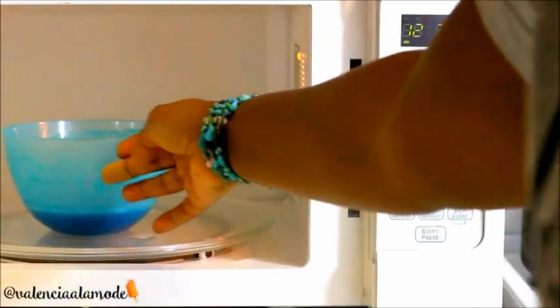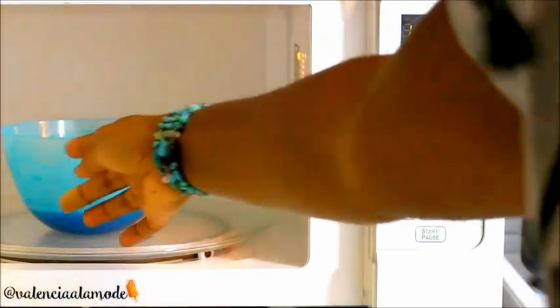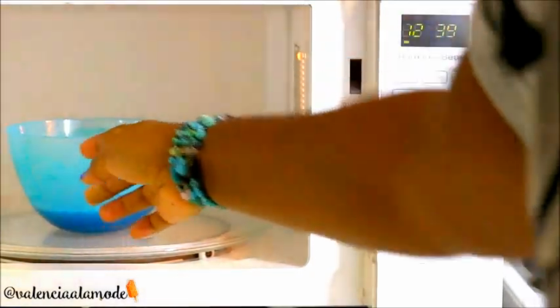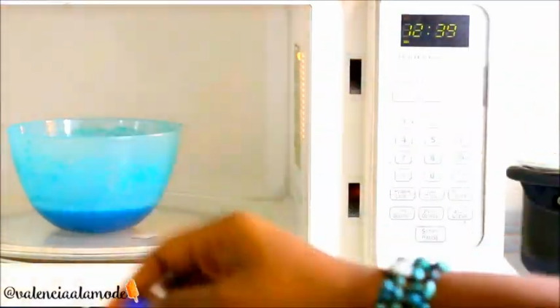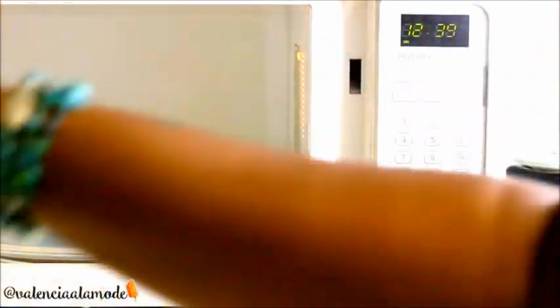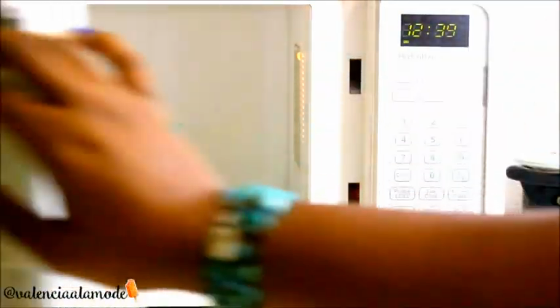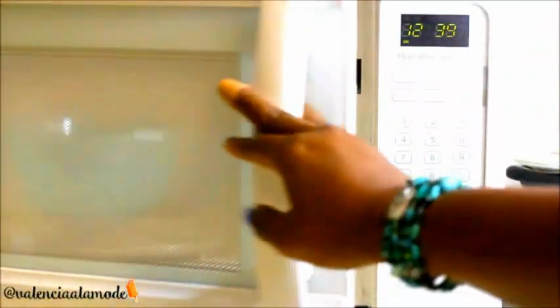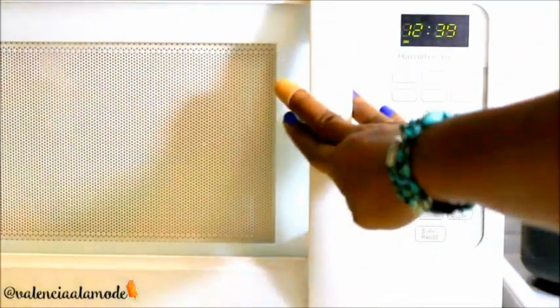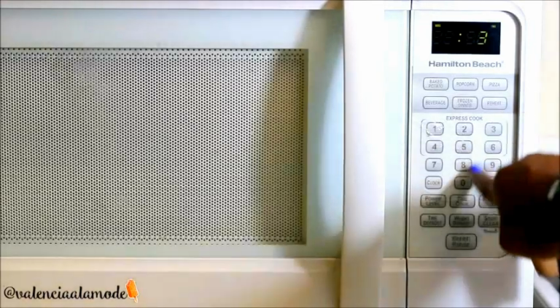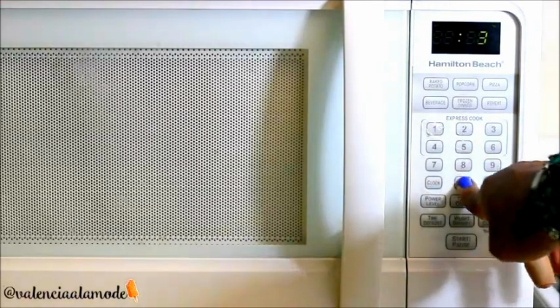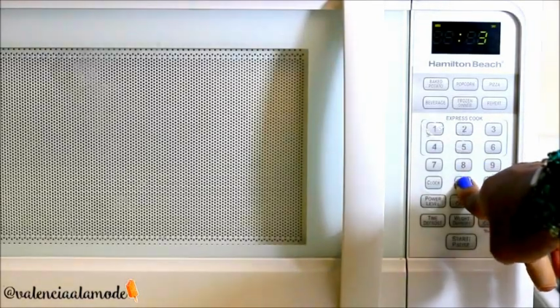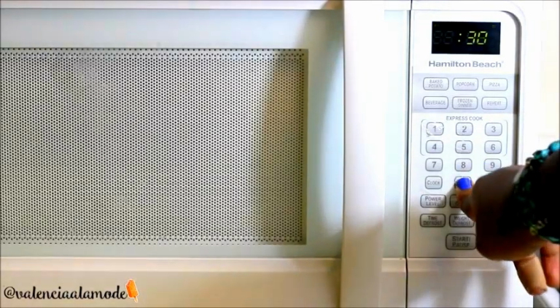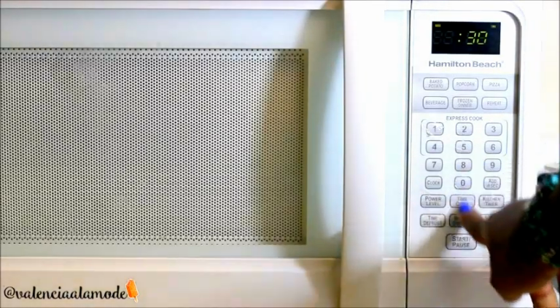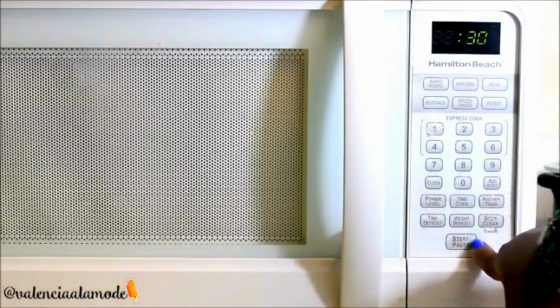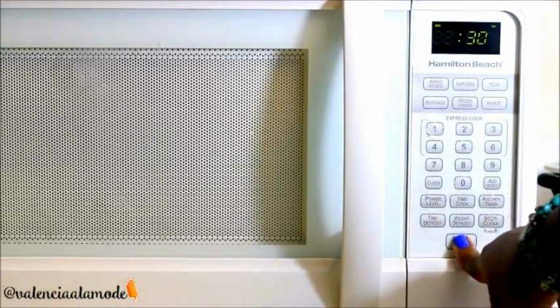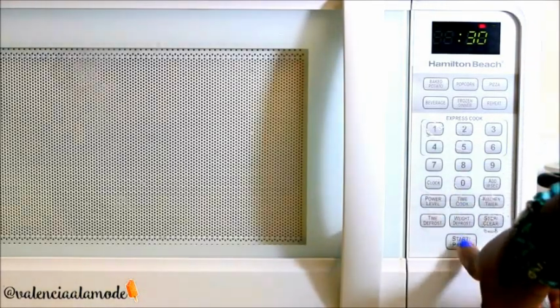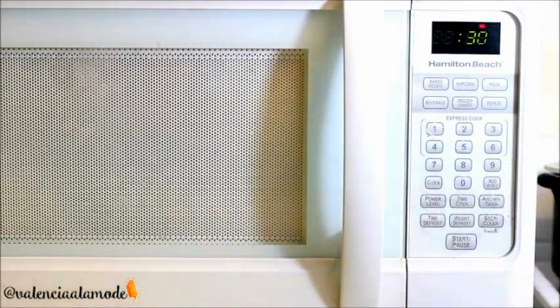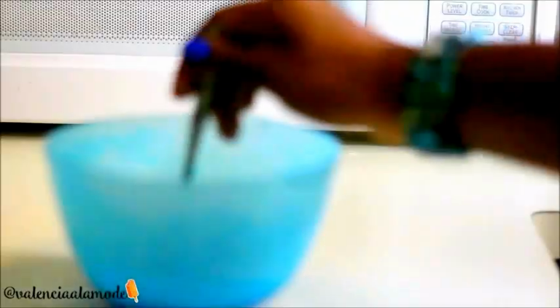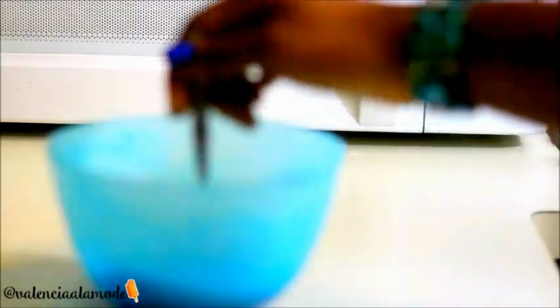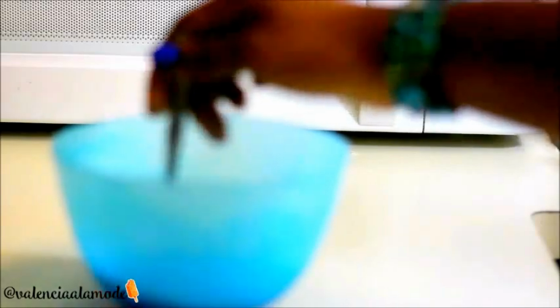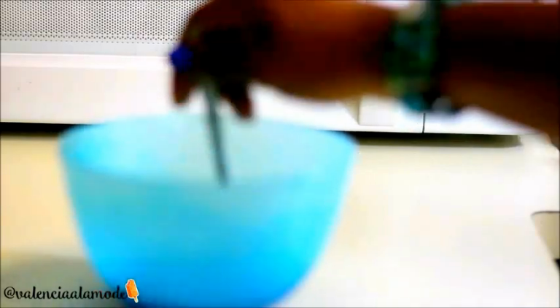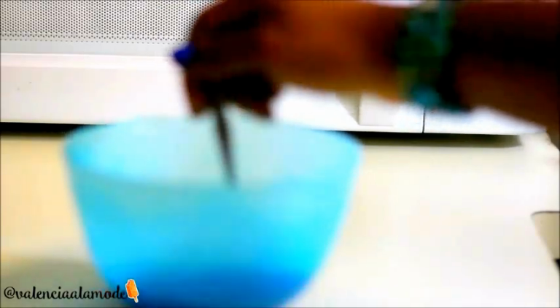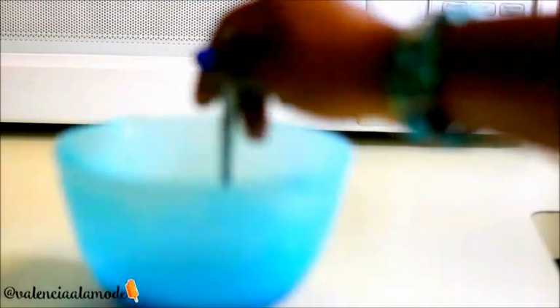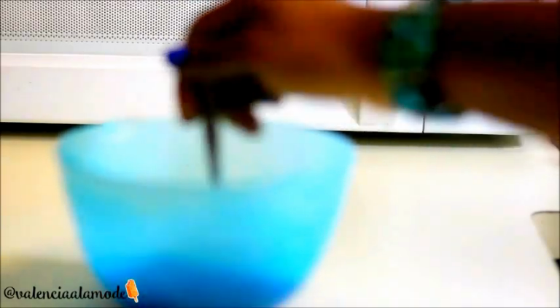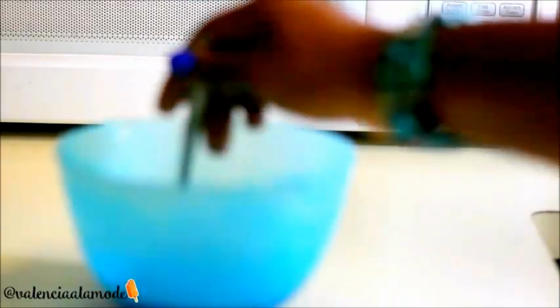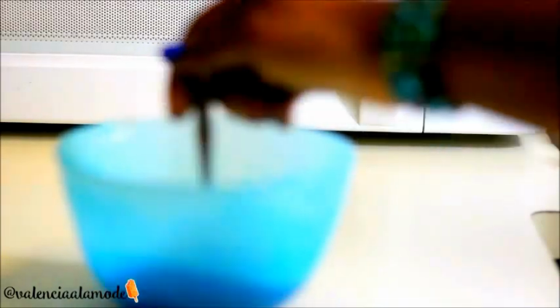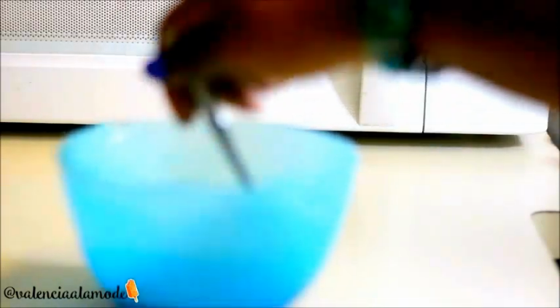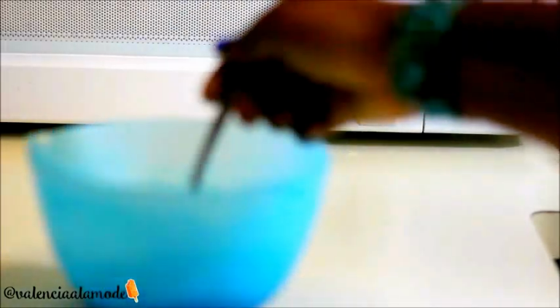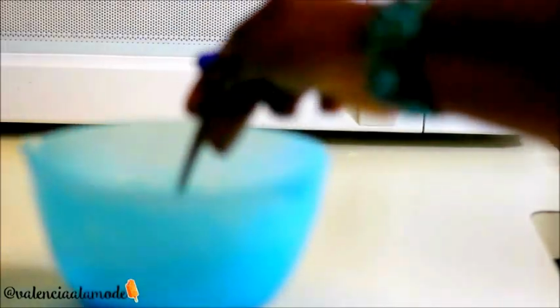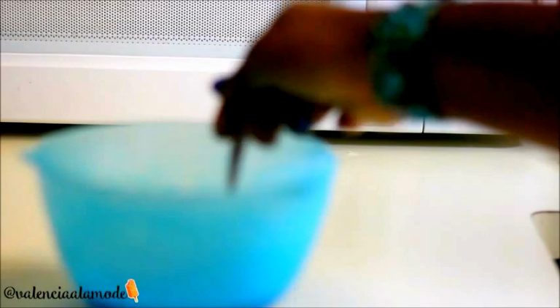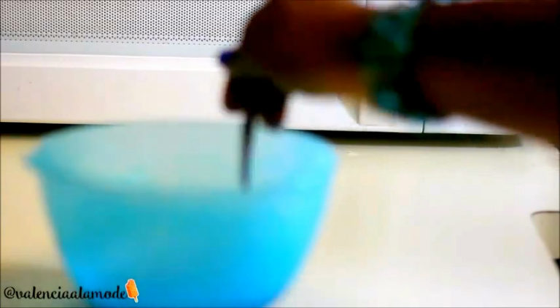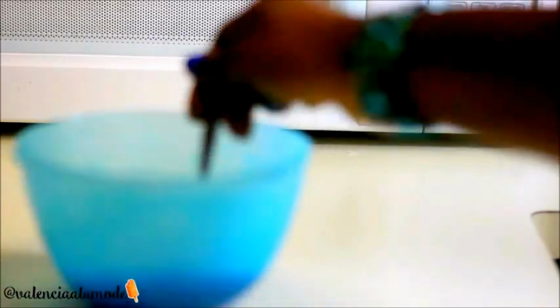They're going to go in for two 30-second intervals. All this does is combine the gelatin mixtures with the water. After the first 30 seconds, pull your mixture from the microwave and give it a really good stir.